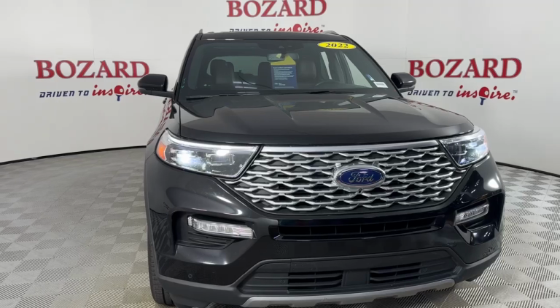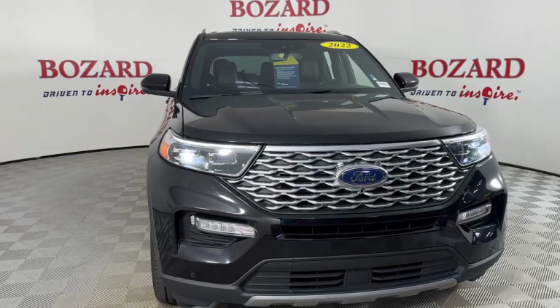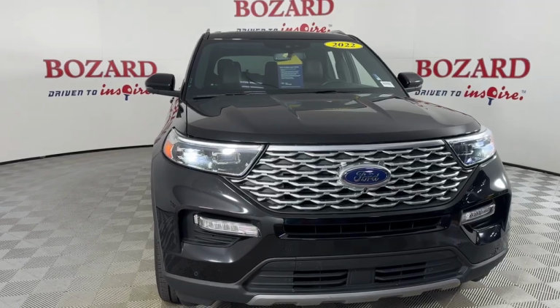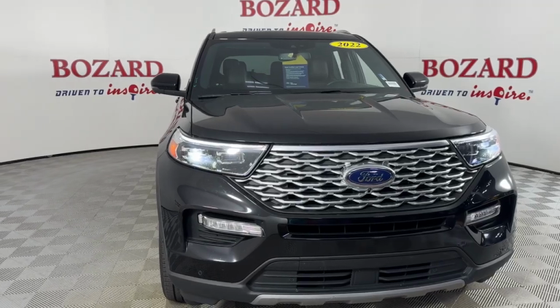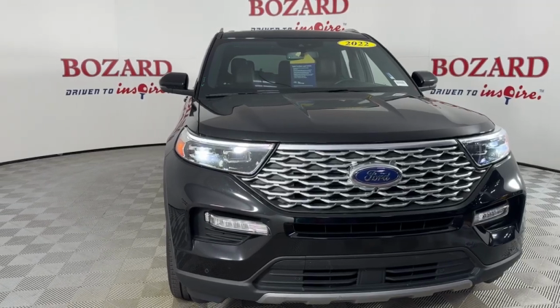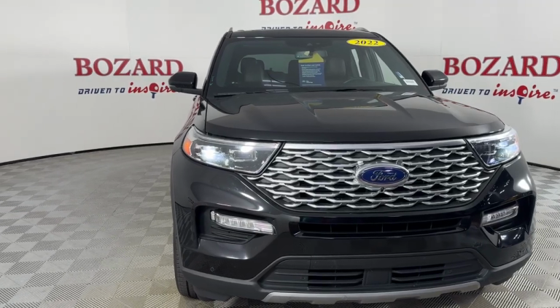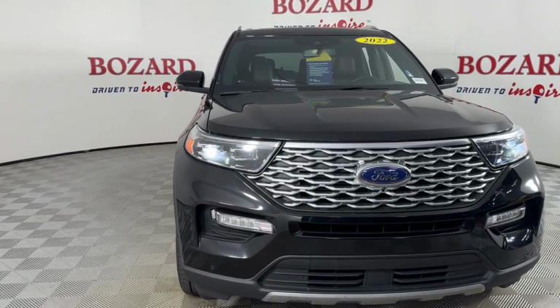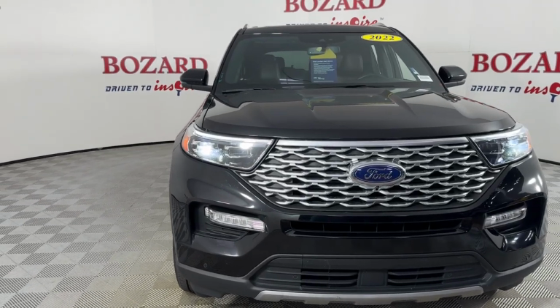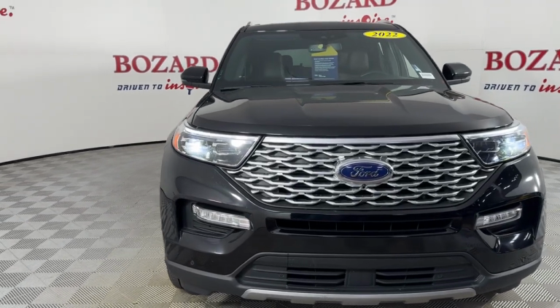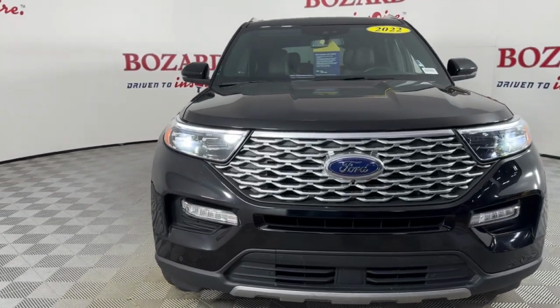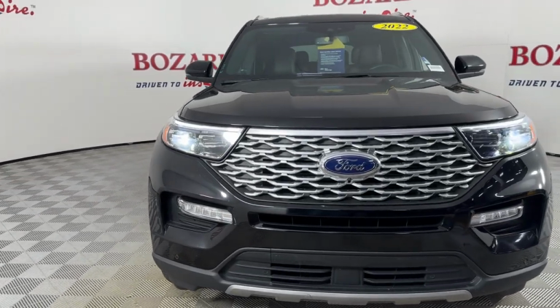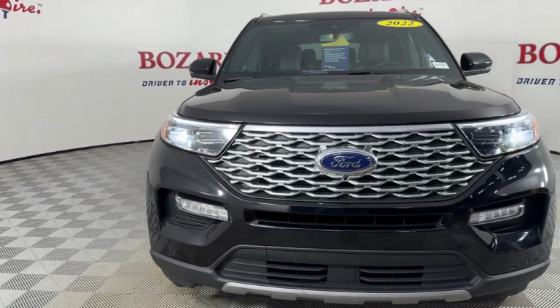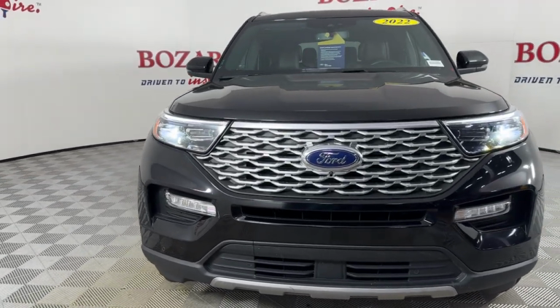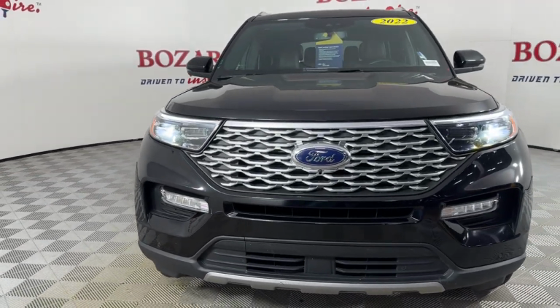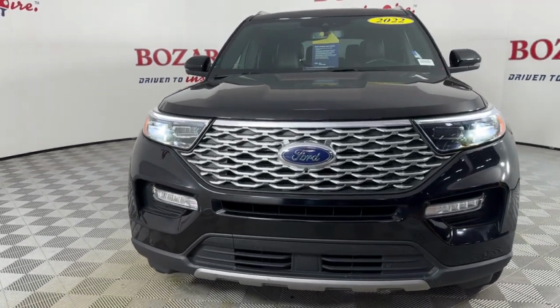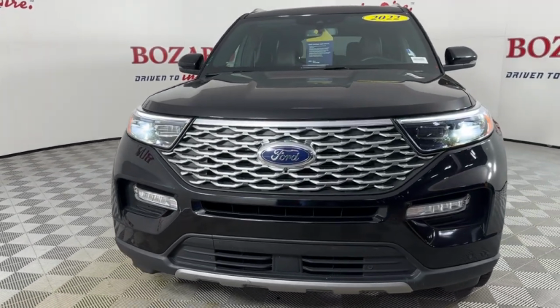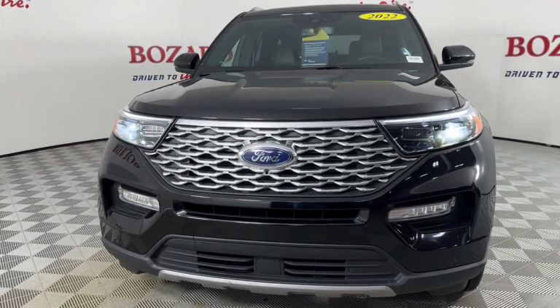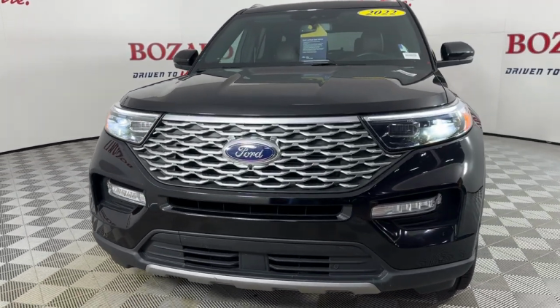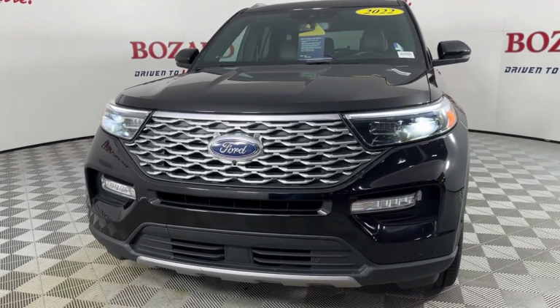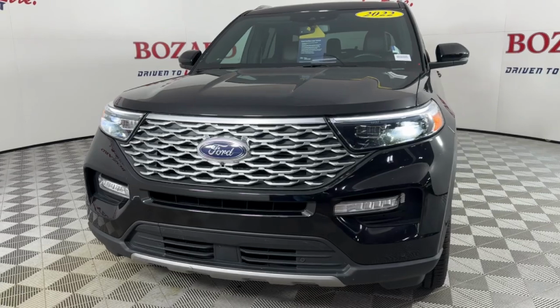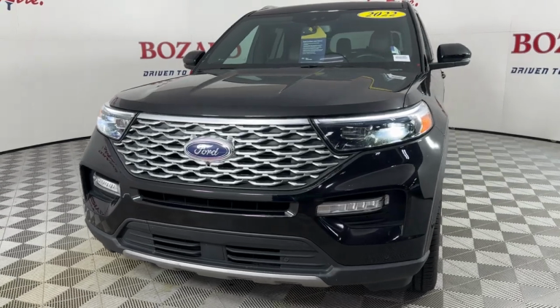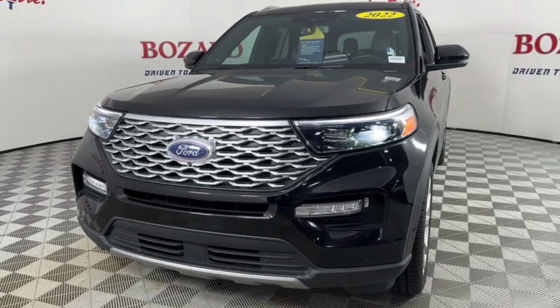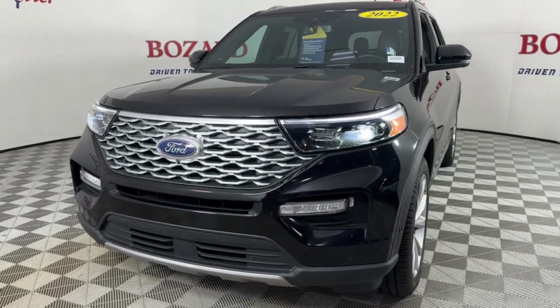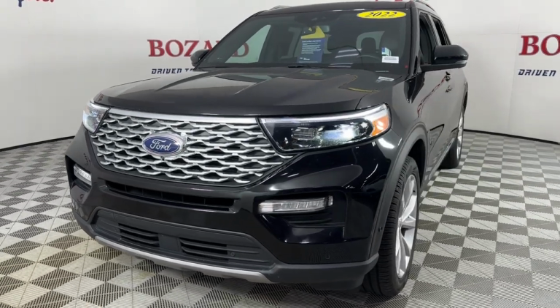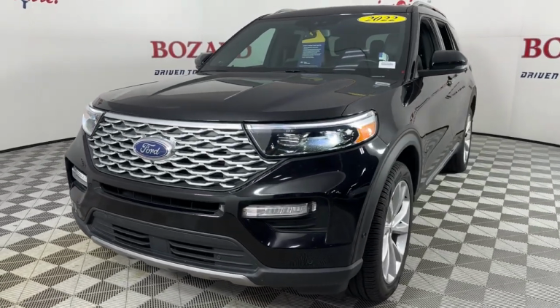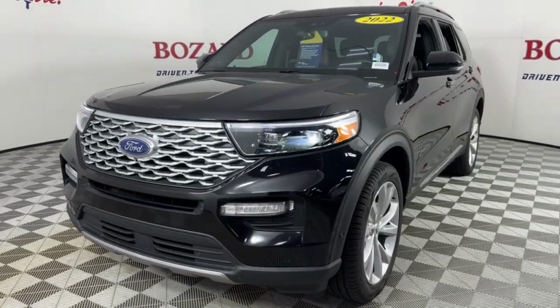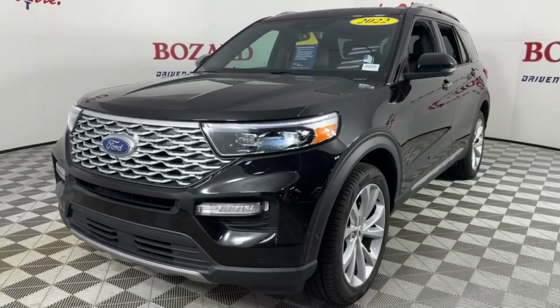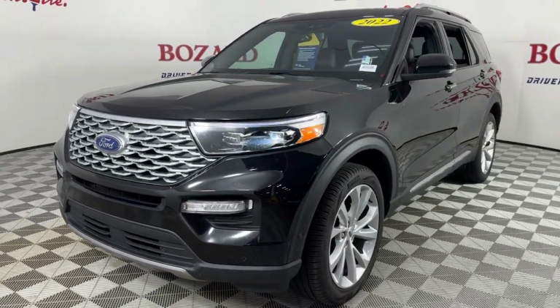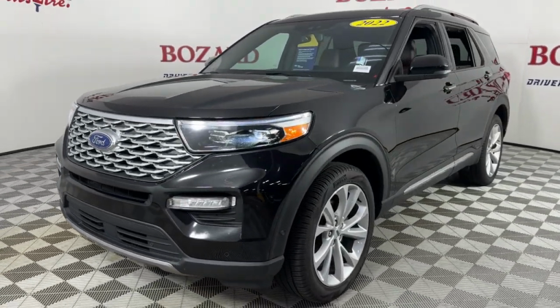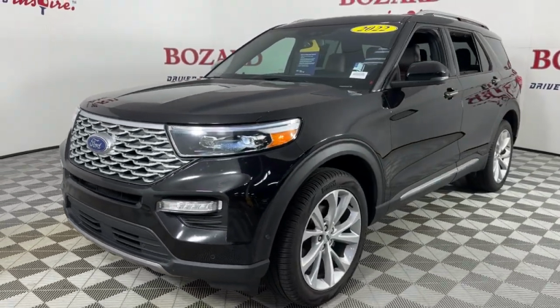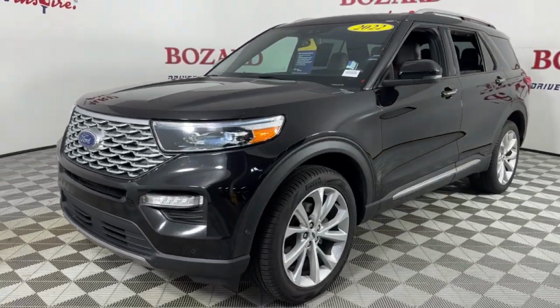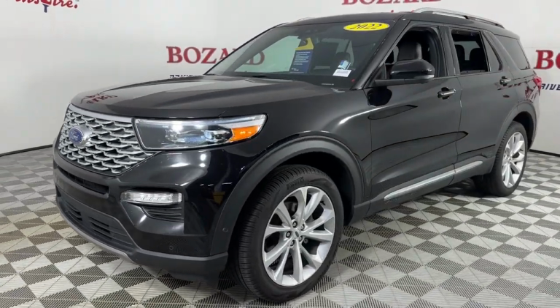Introducing the 2022 Ford Explorer. With less than 60,000 miles on the odometer, this vehicle stands out from the rest.